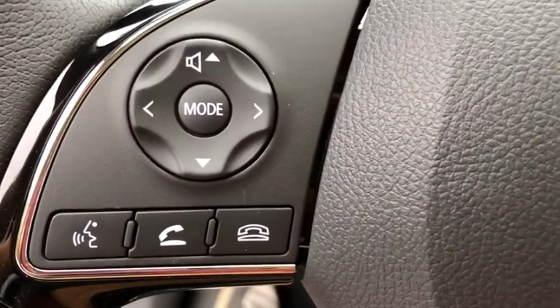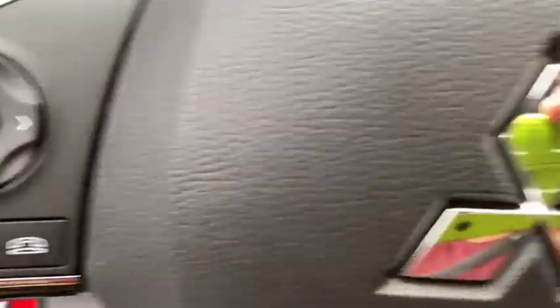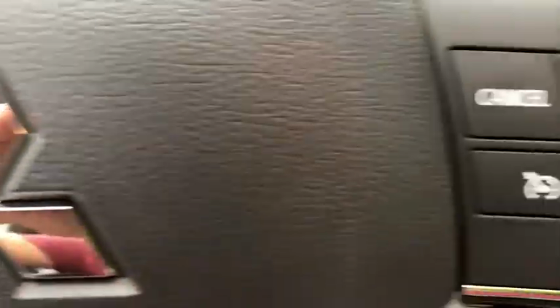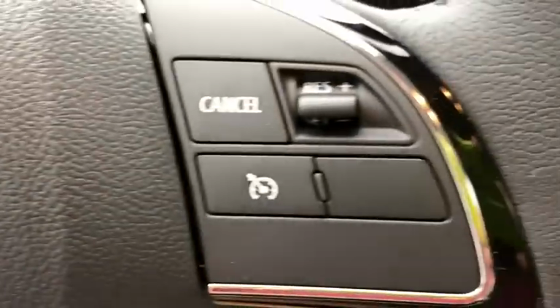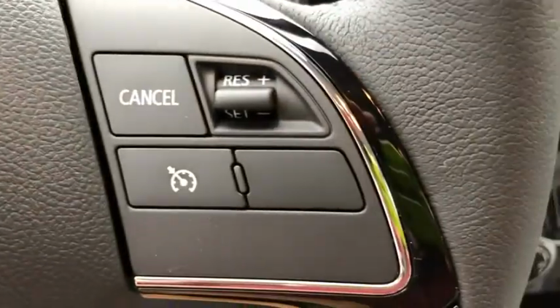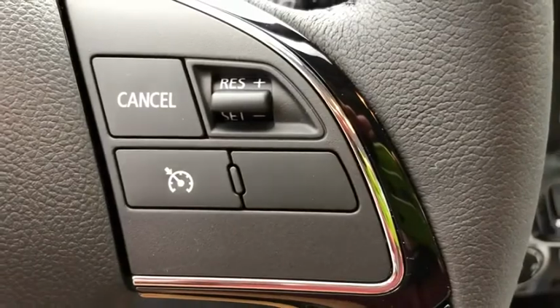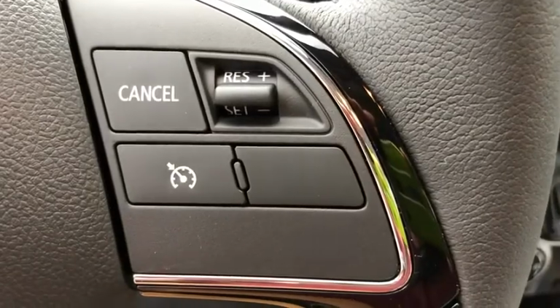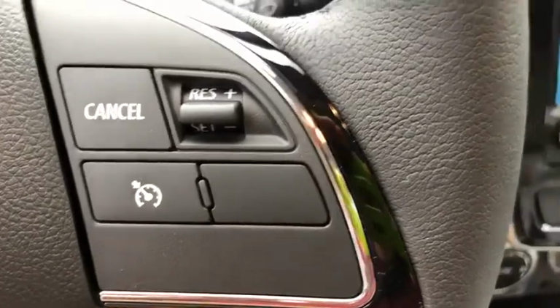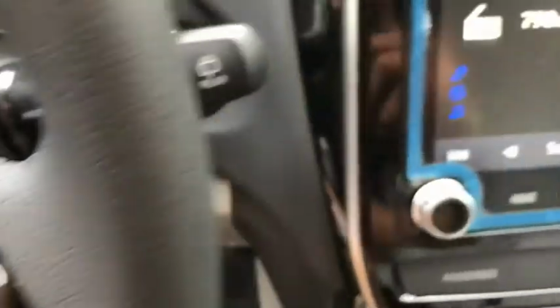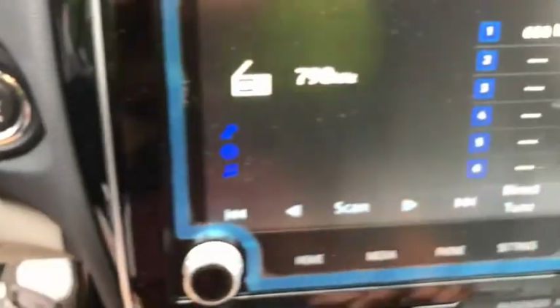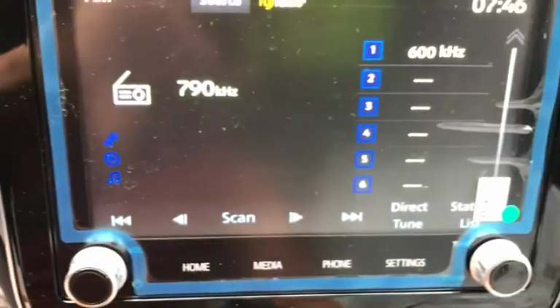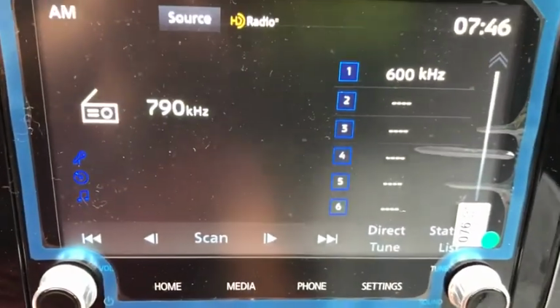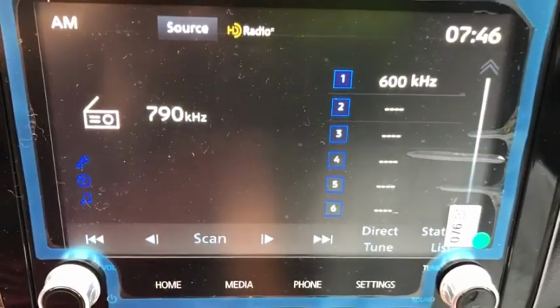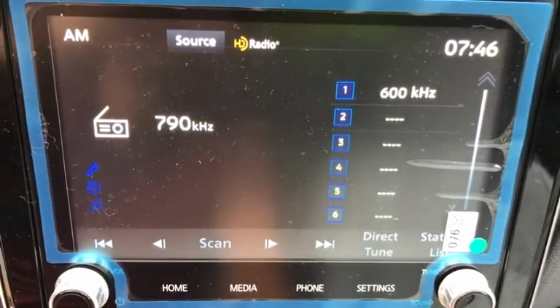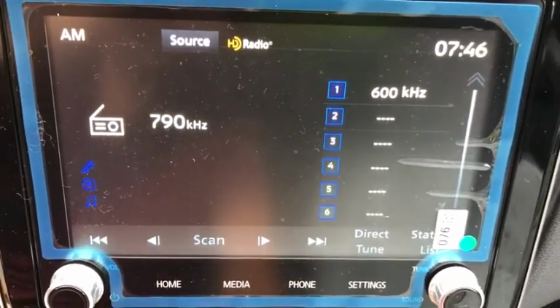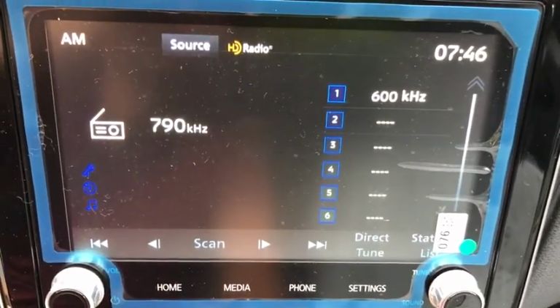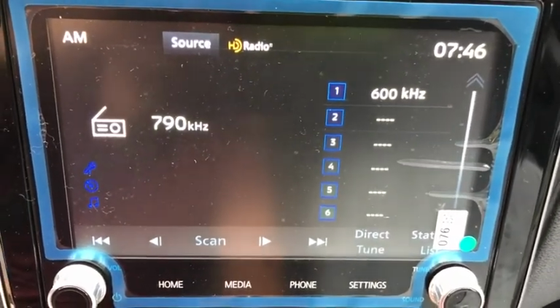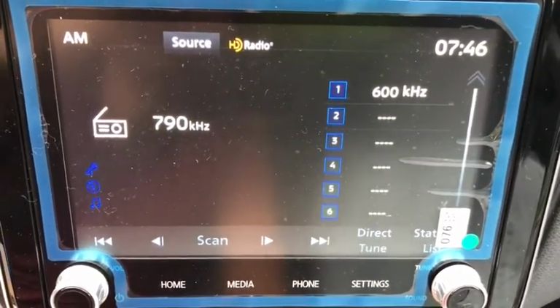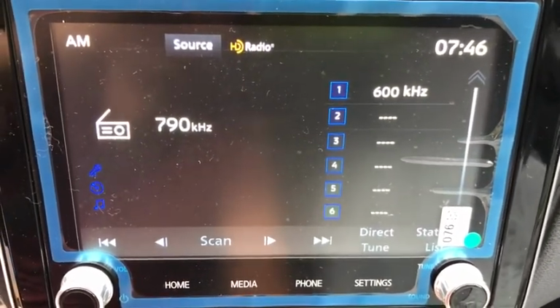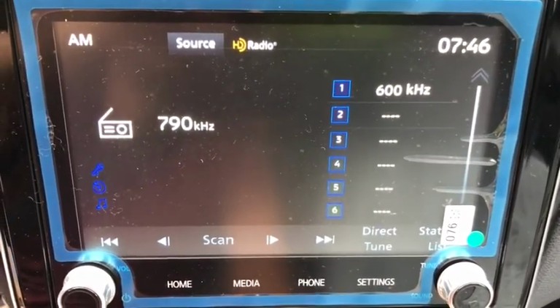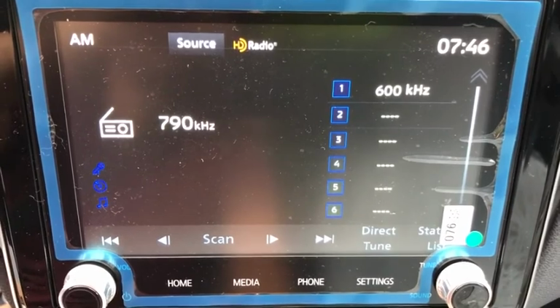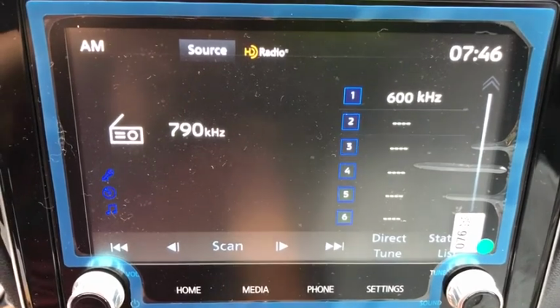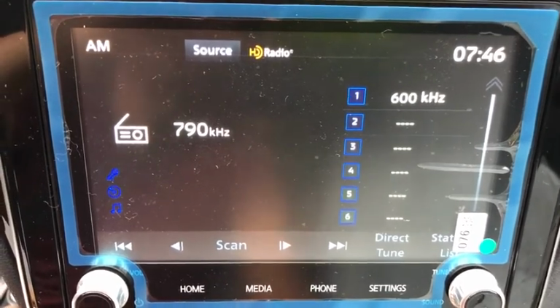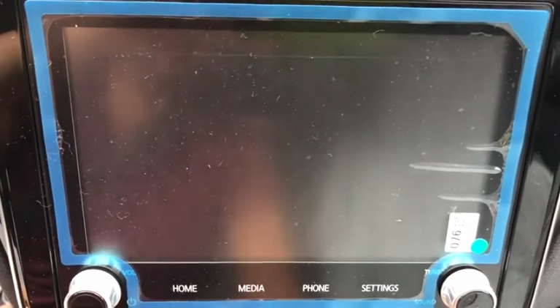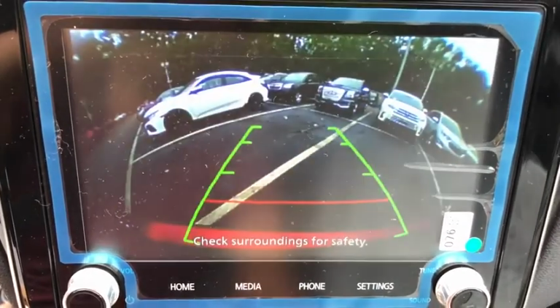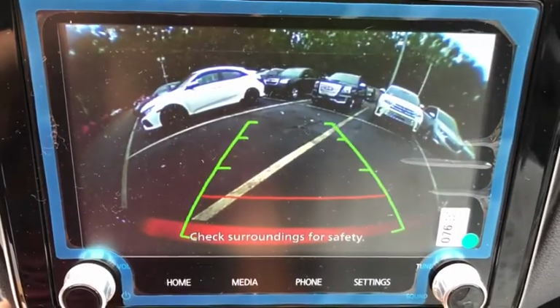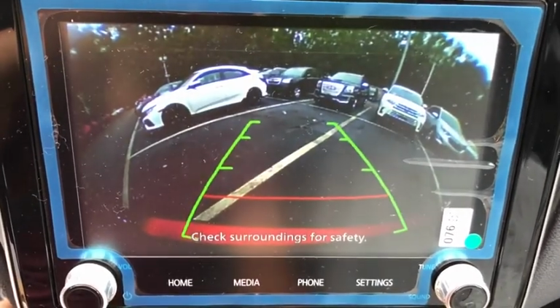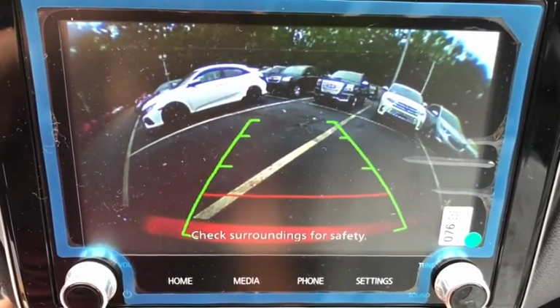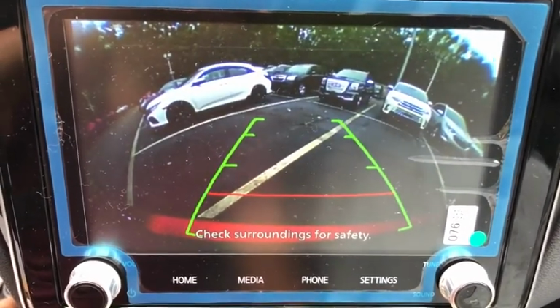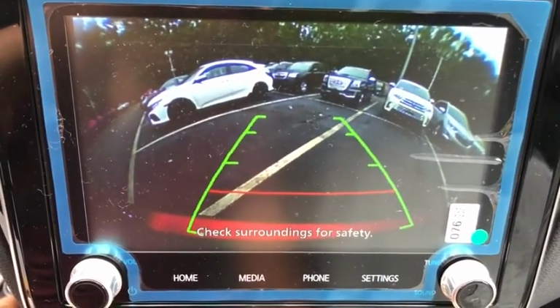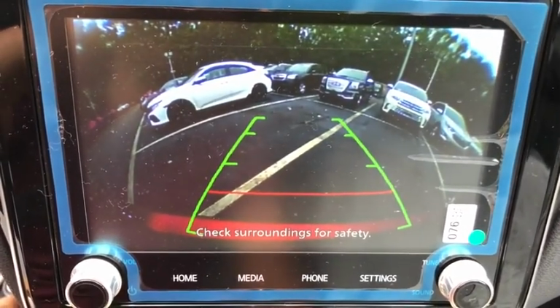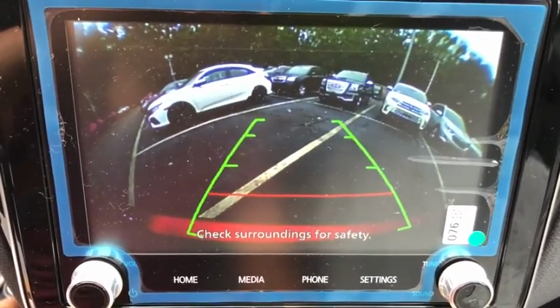Rear window defroster, power windows, panic alarm, tachometer, remote keyless entry, brake assist, rear window wiper, front bucket seats, front reading lamps, tilt steering wheel.